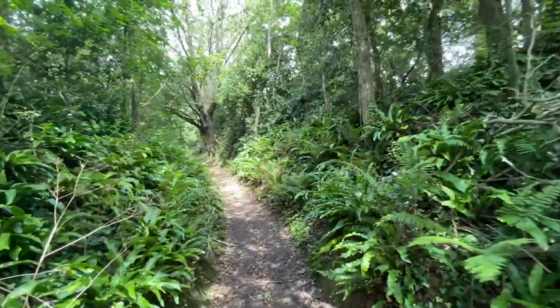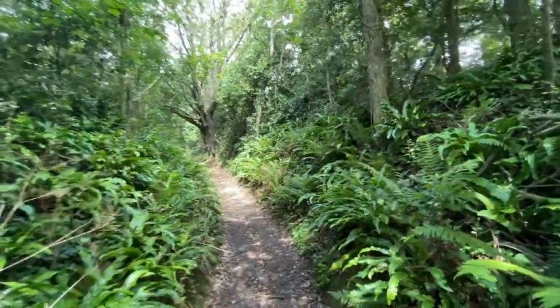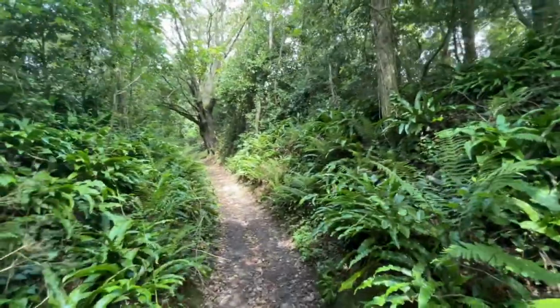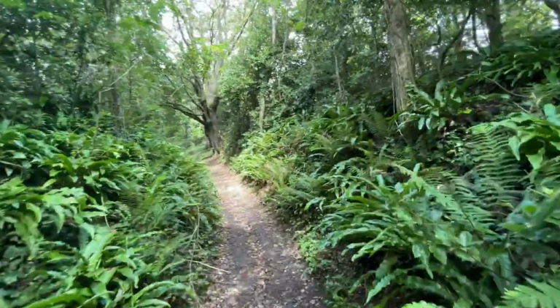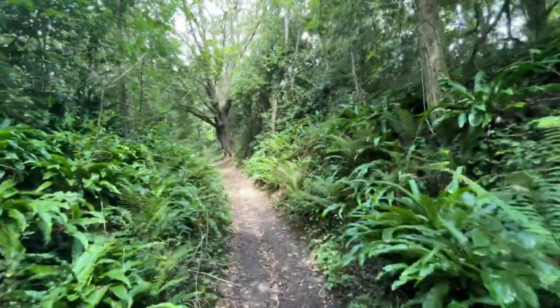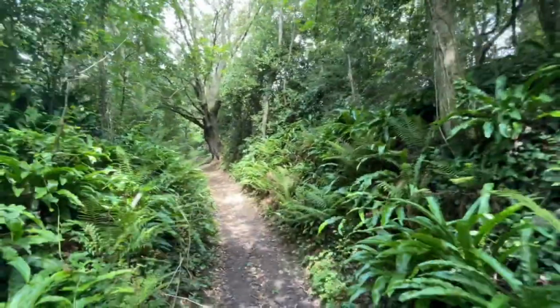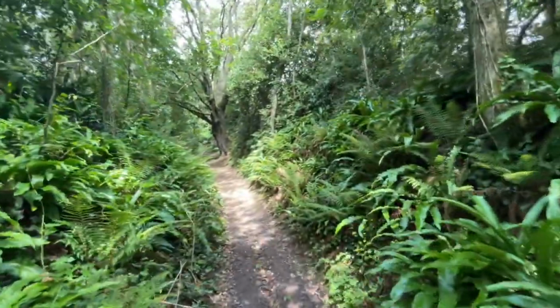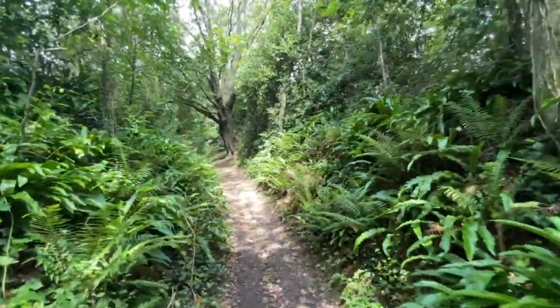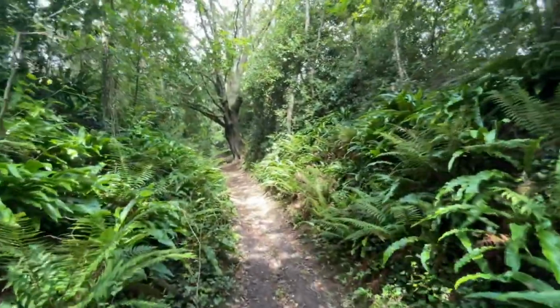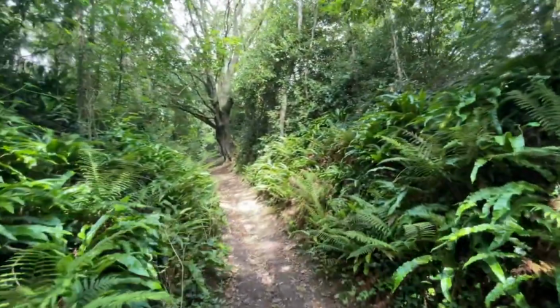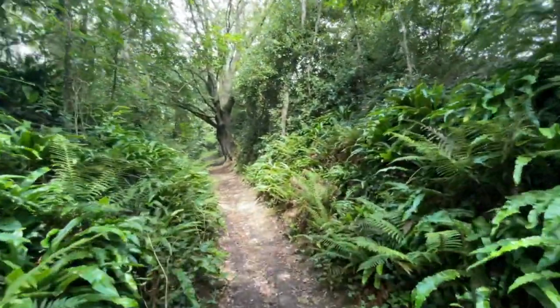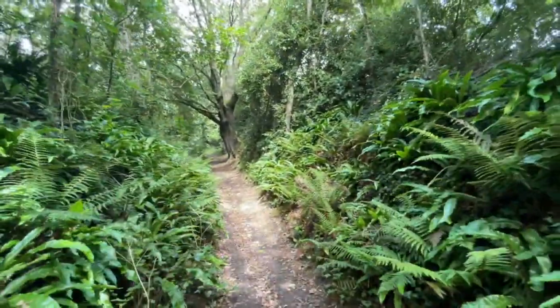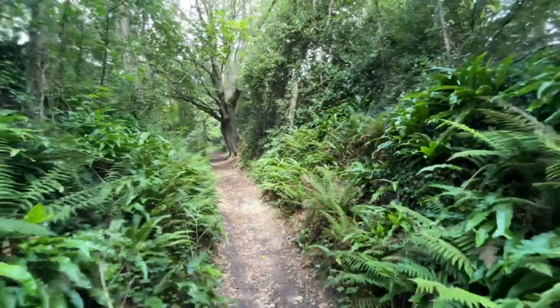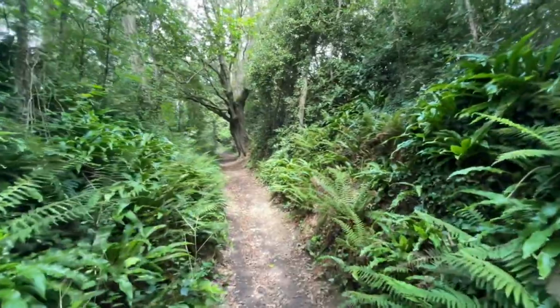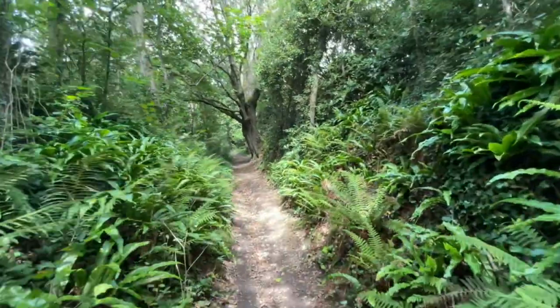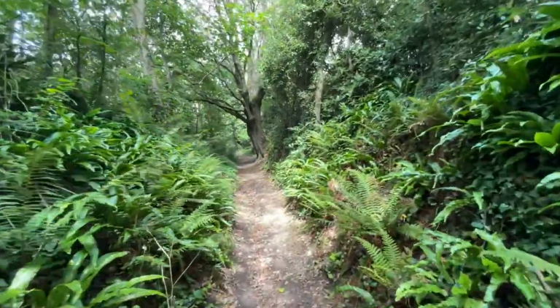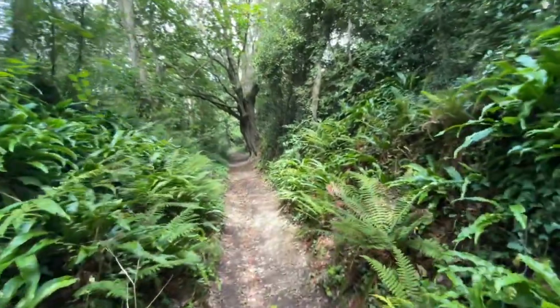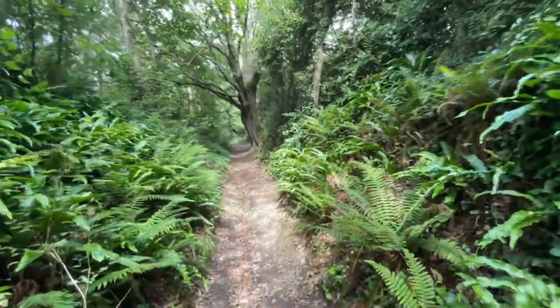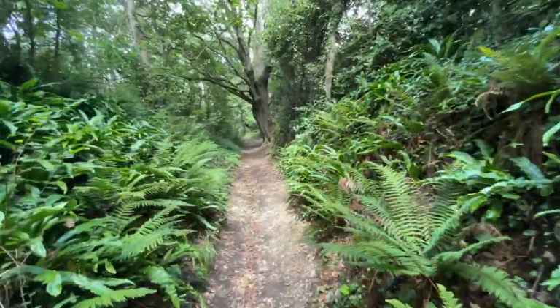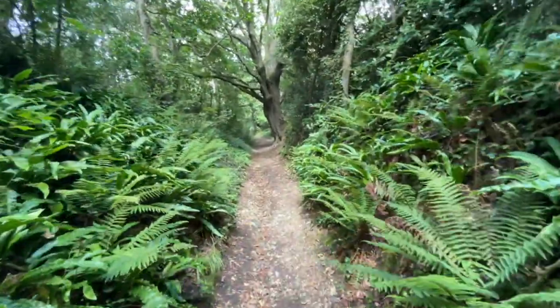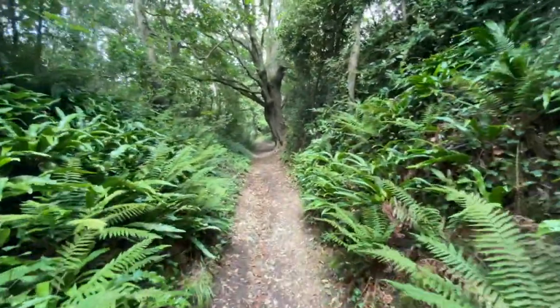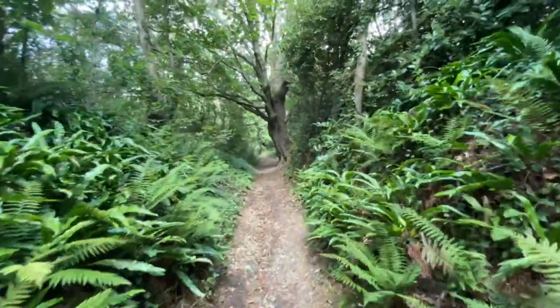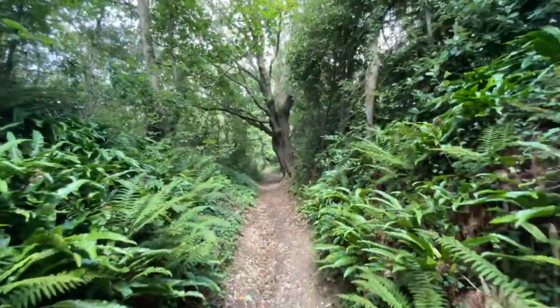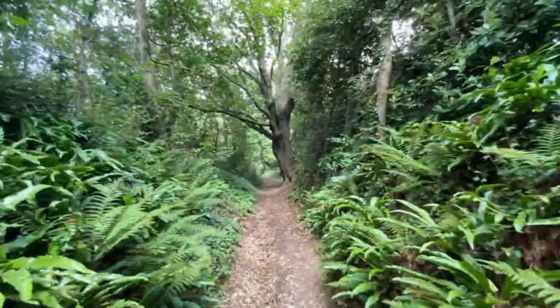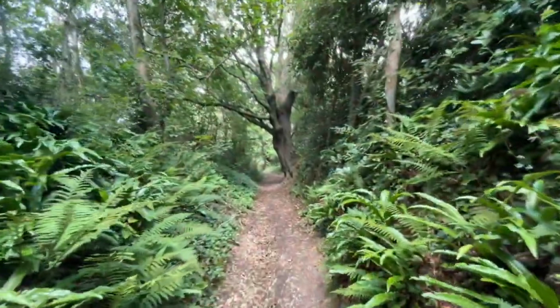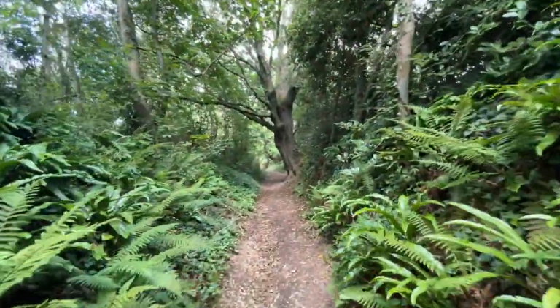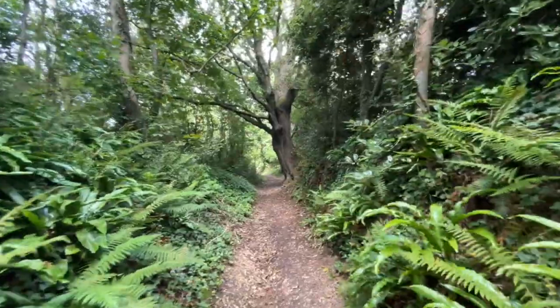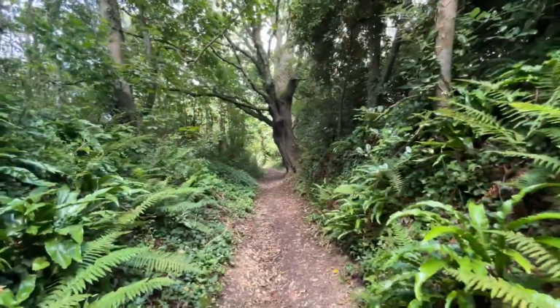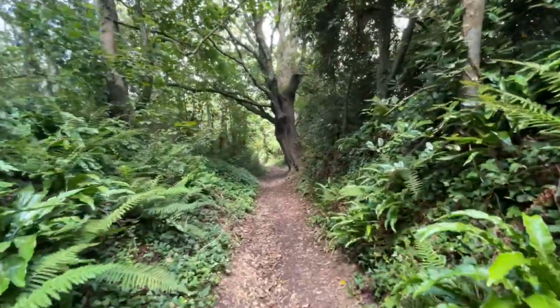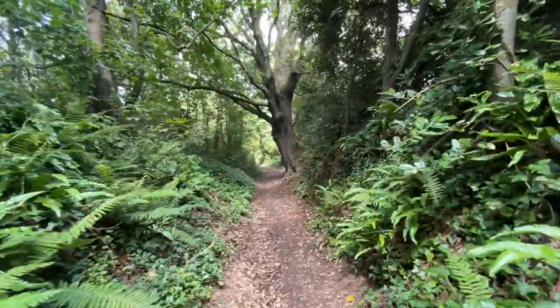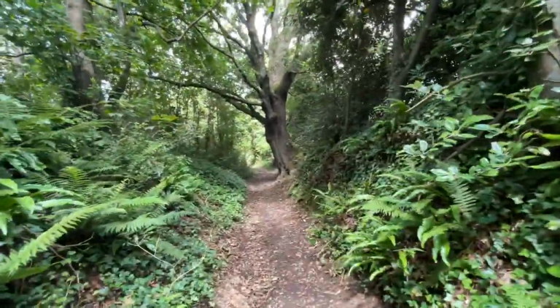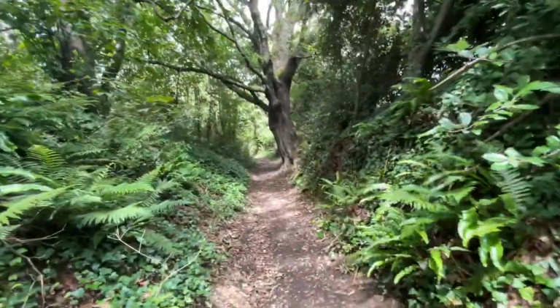Trekking through the woods on a muddy footpath leading to the Mottison Common, one needs to have the right pair of shoes as this can be slippery on a wet day.